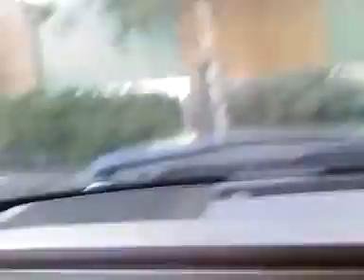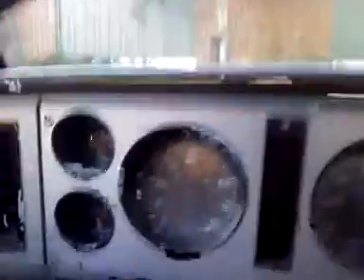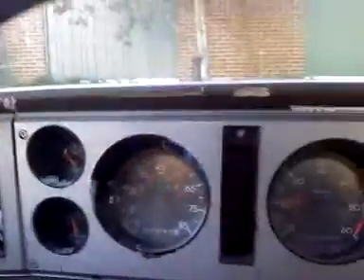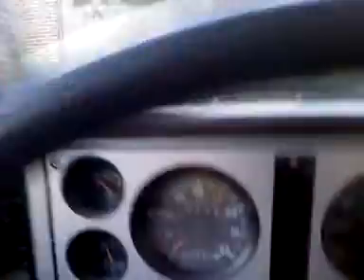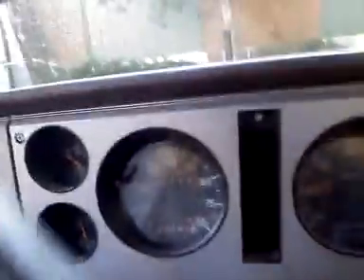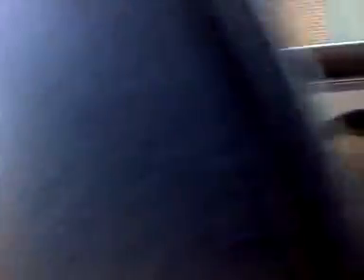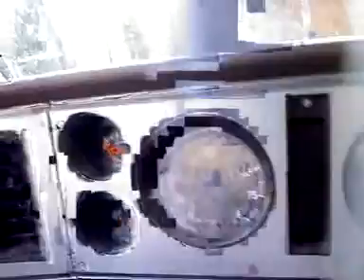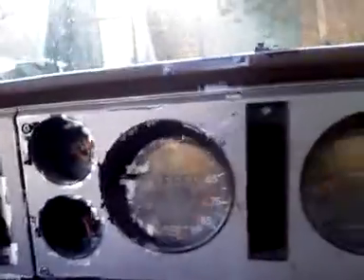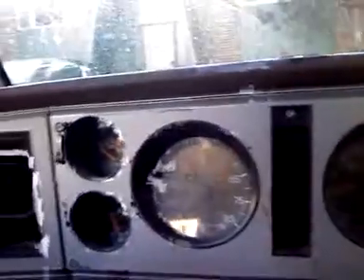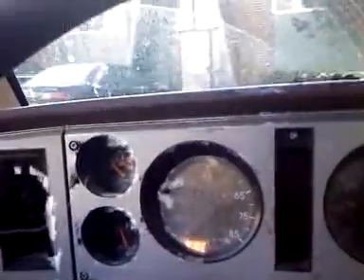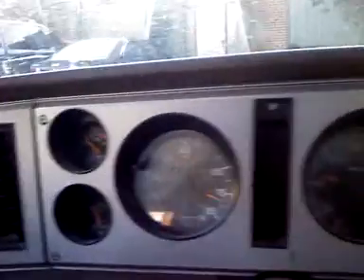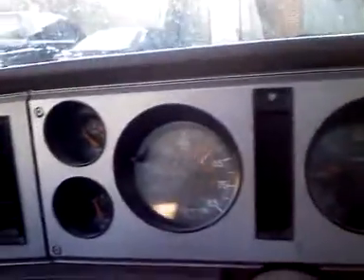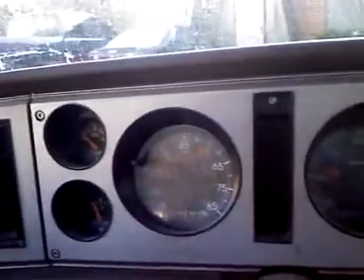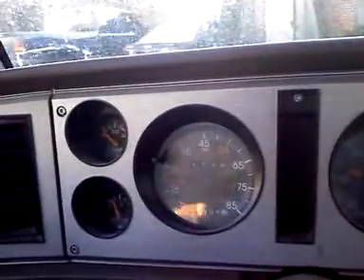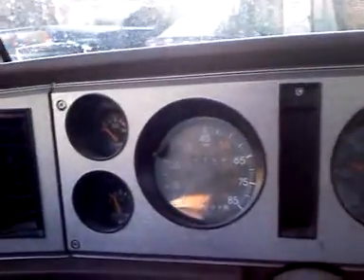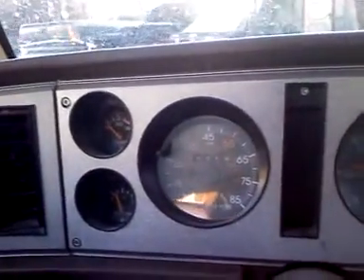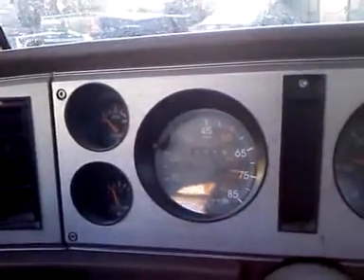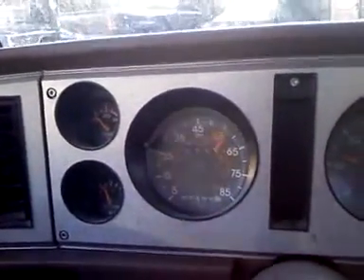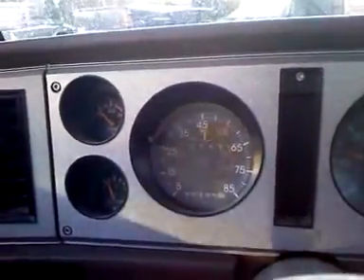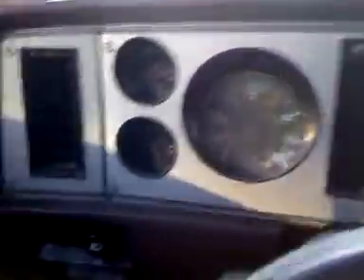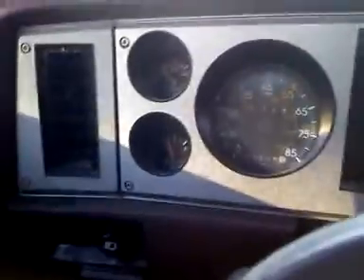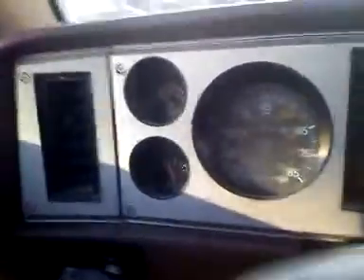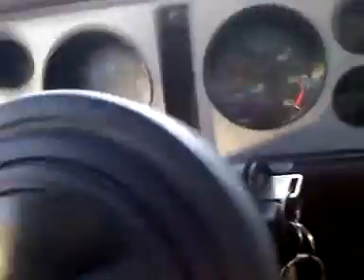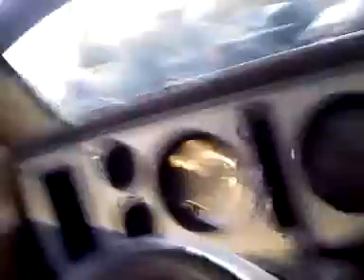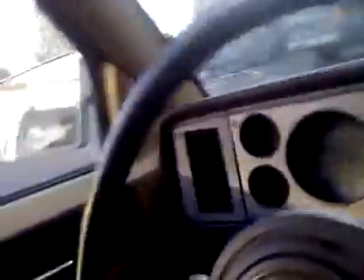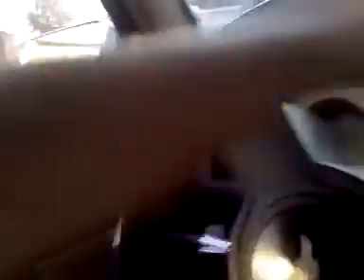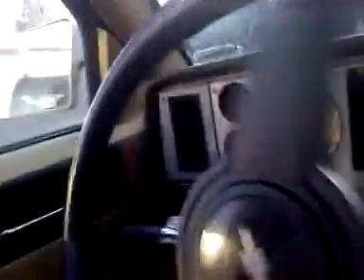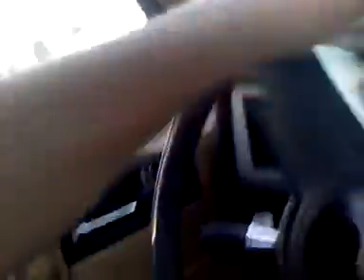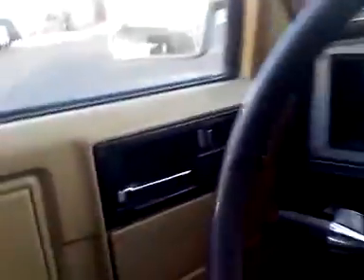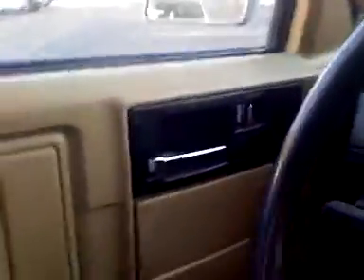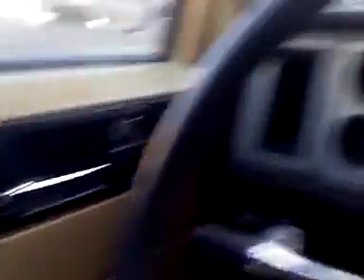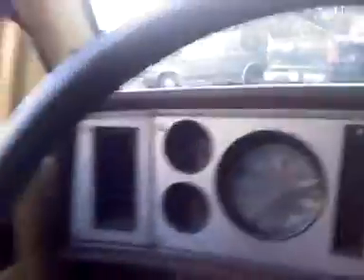I don't know if you can see it. And it's all speed dependent too — the faster I go, the faster it spins.